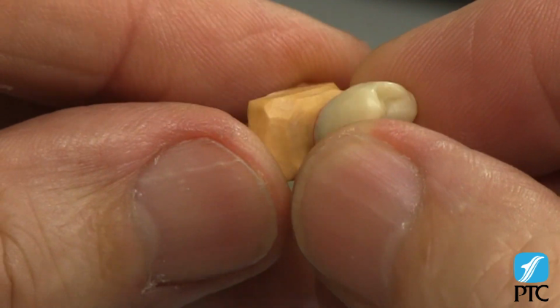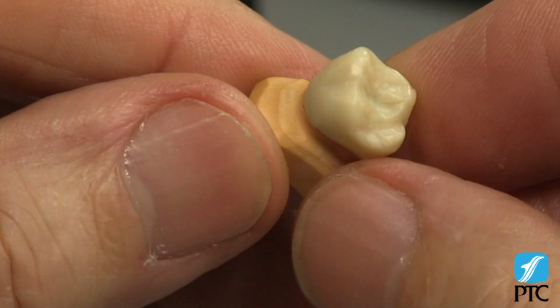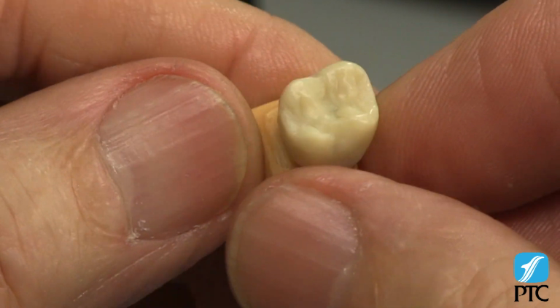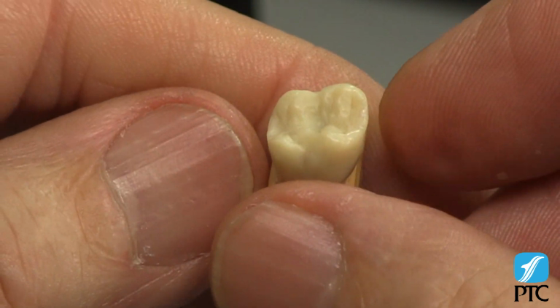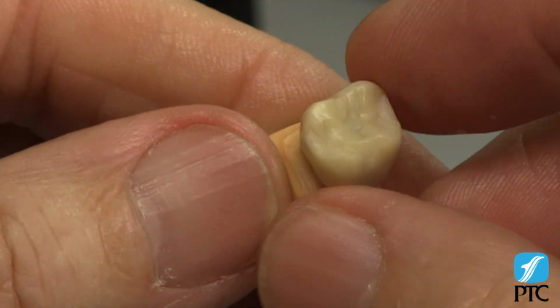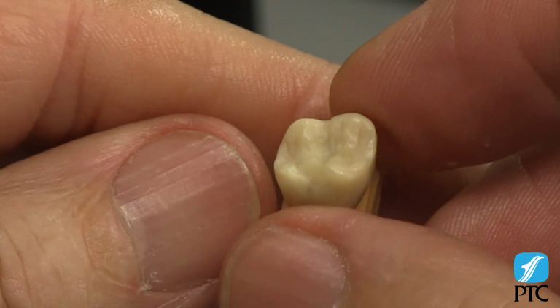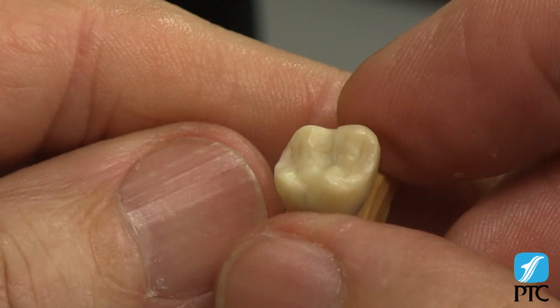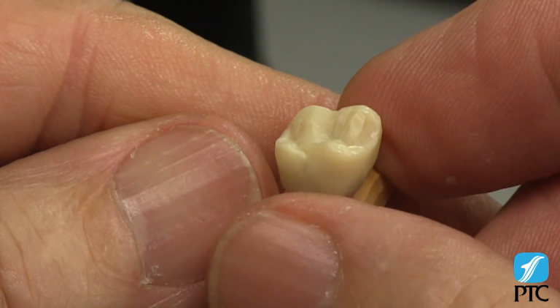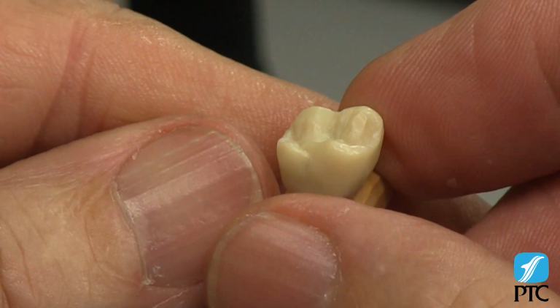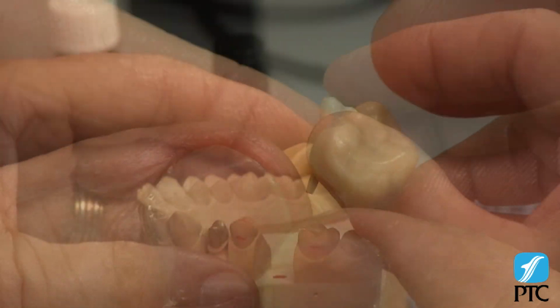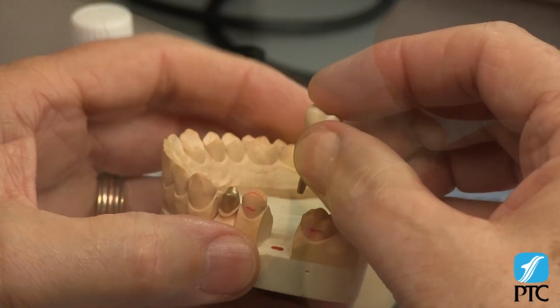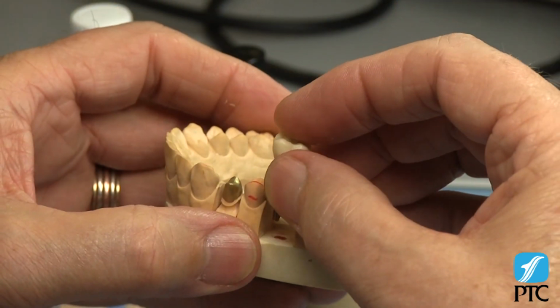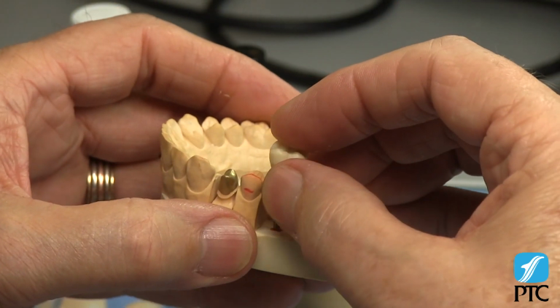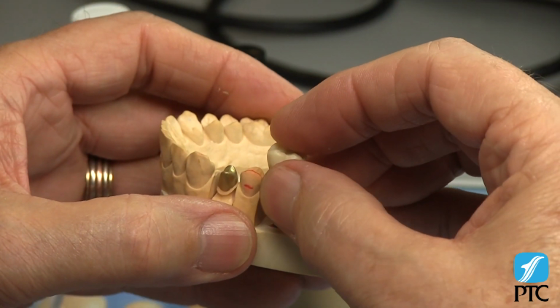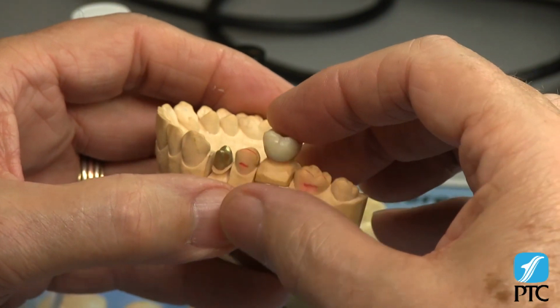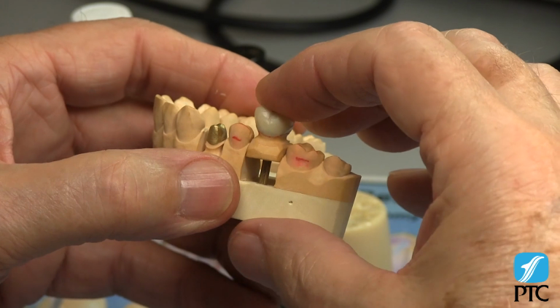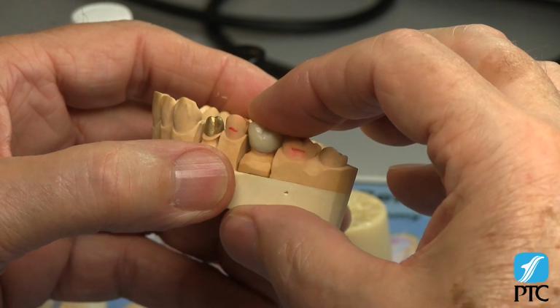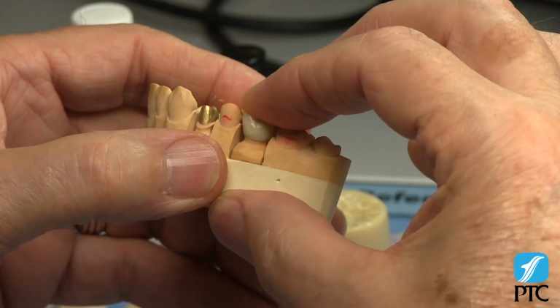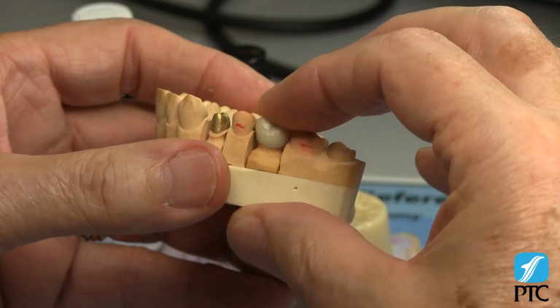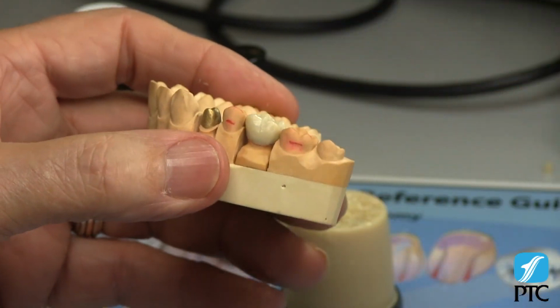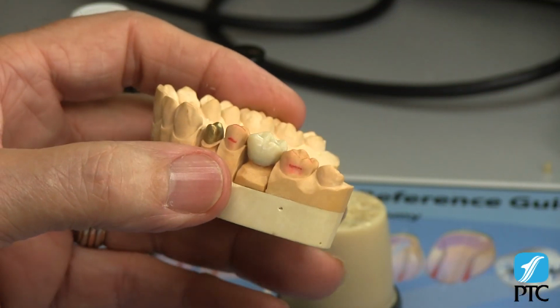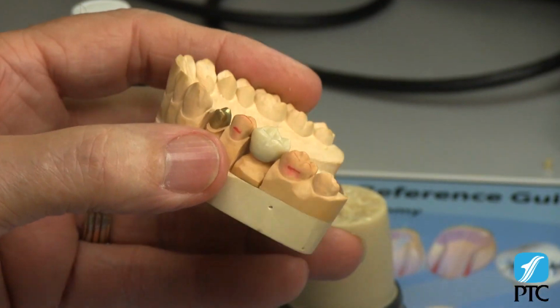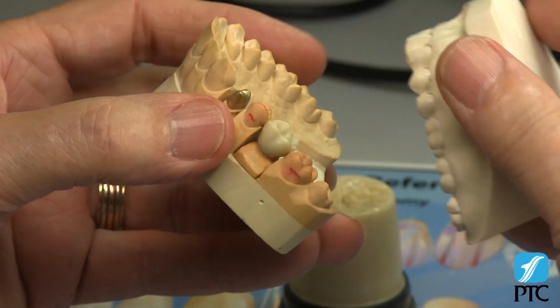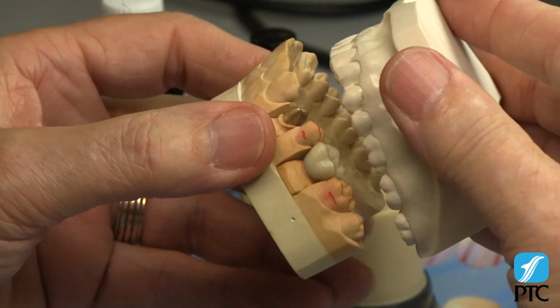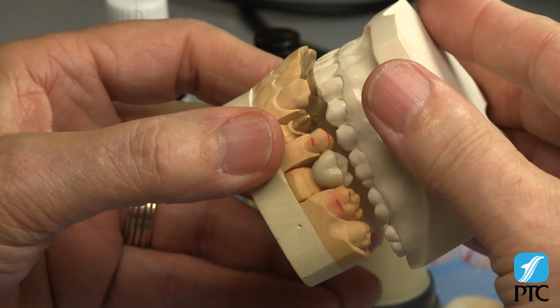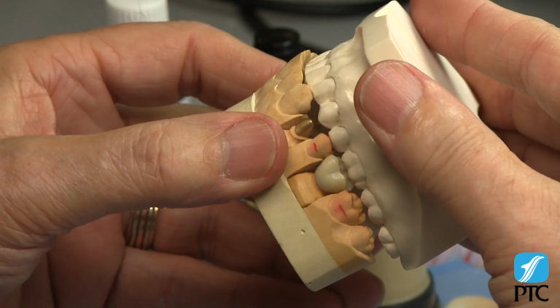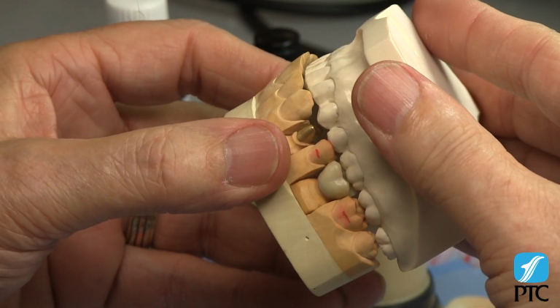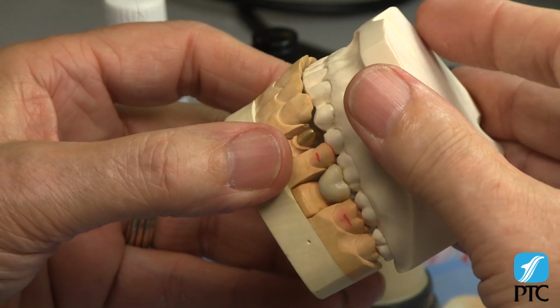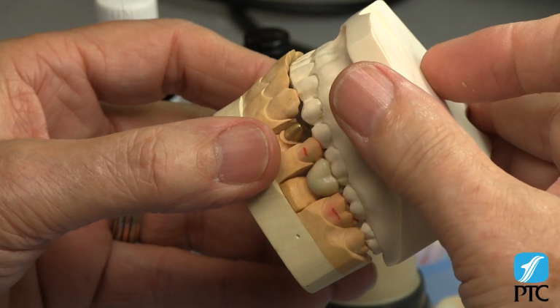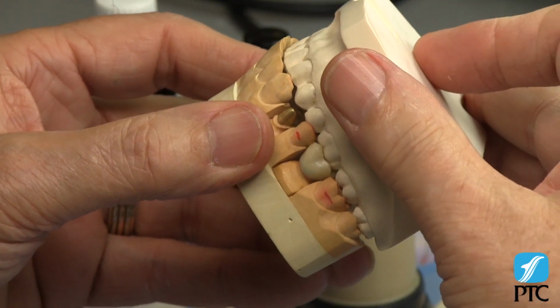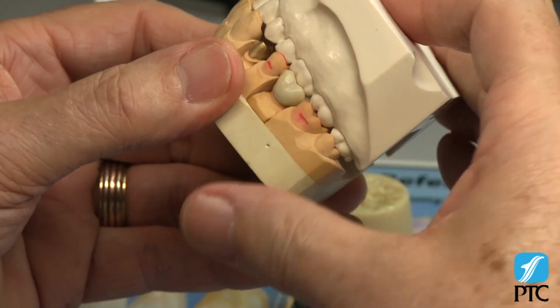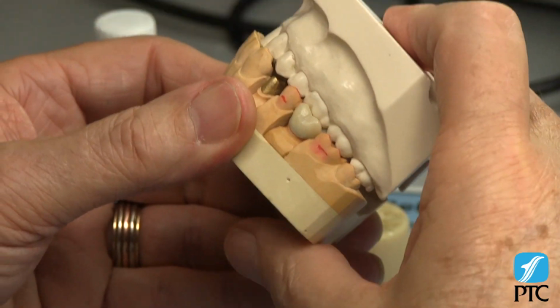The Occlumaster patterns are available on the PTC website in four different occlusal designs. All the waxing procedures you've seen here are taught in the PTC anatomical waxing course in Morgan Hill, California.